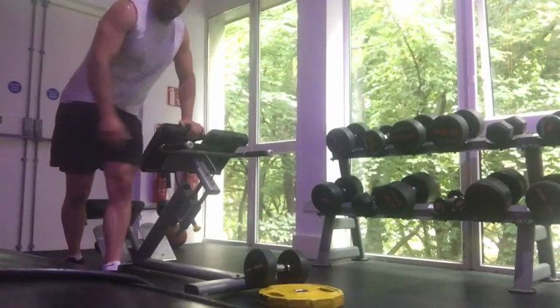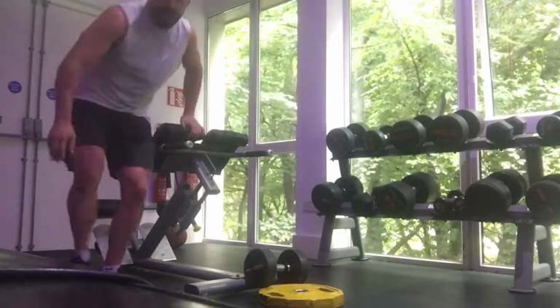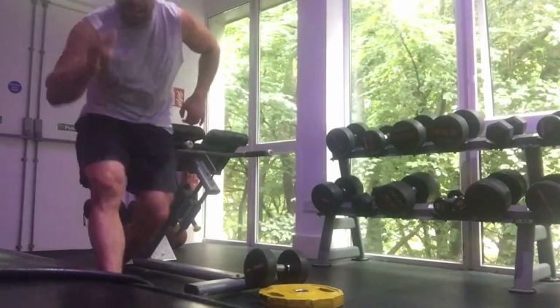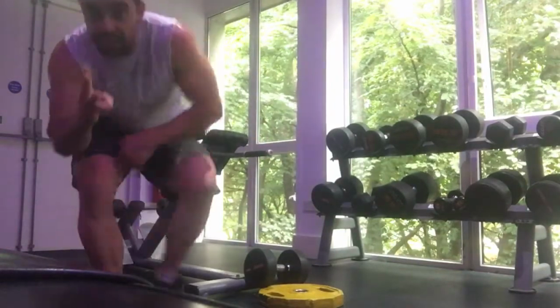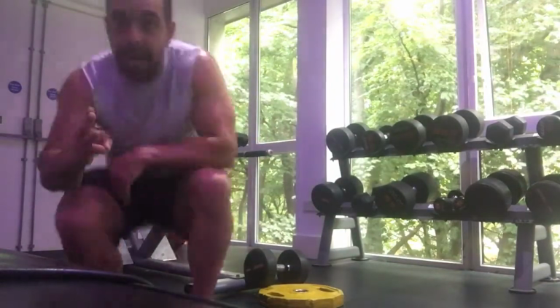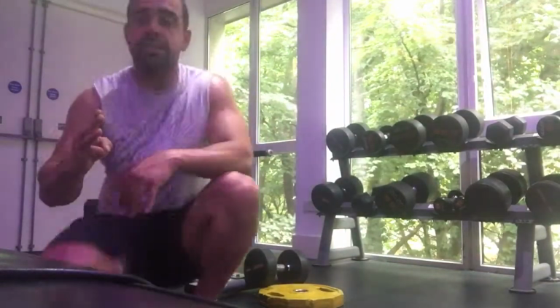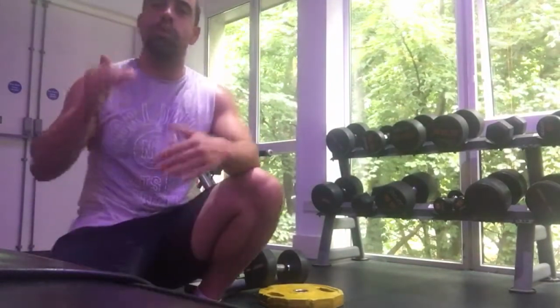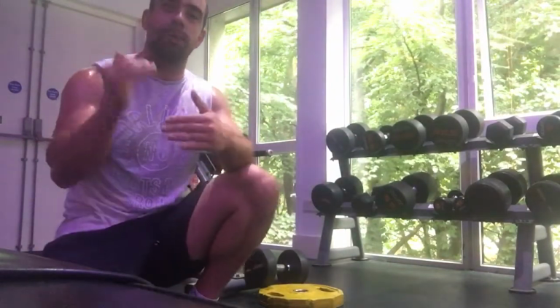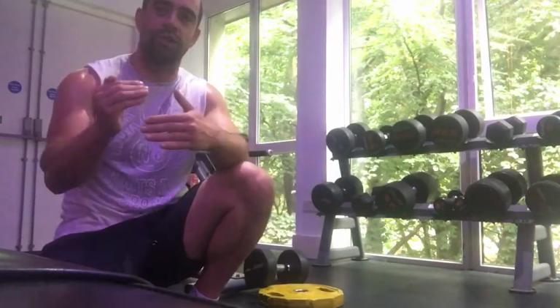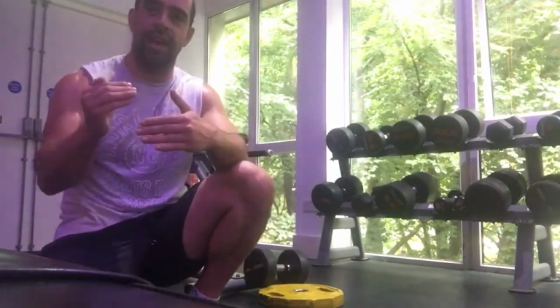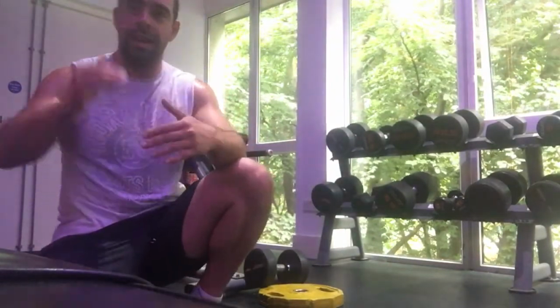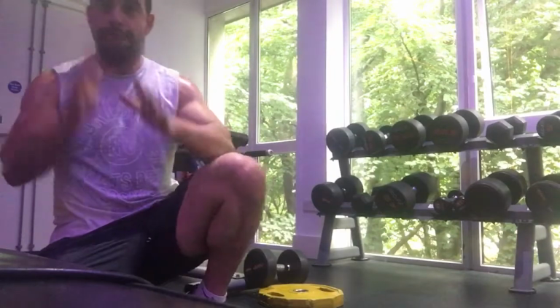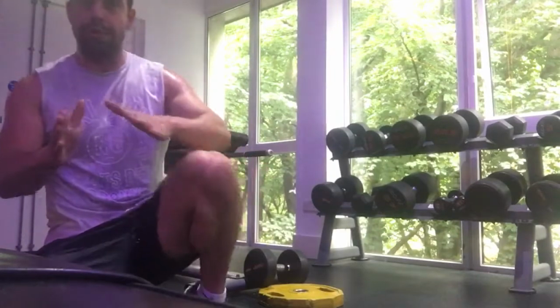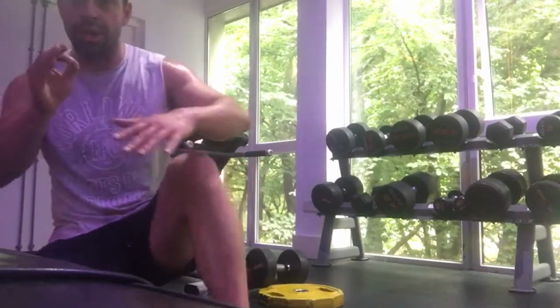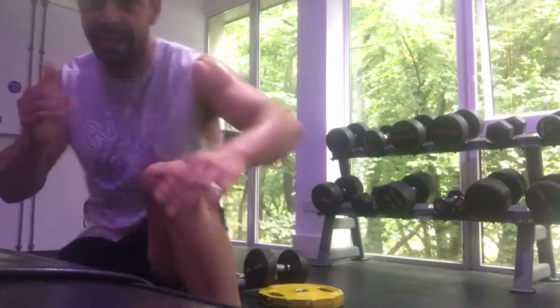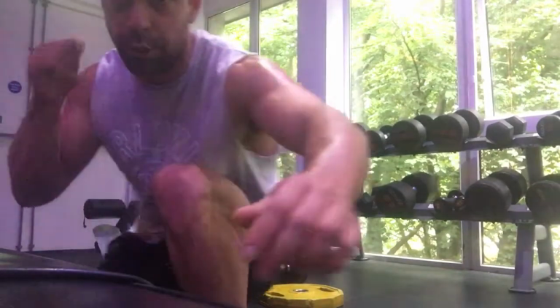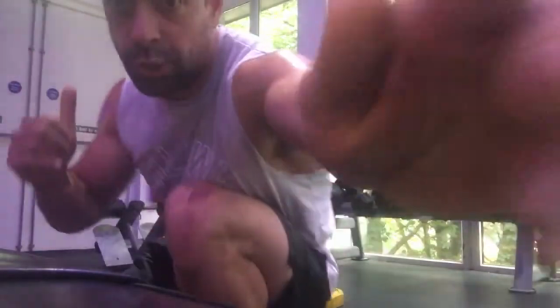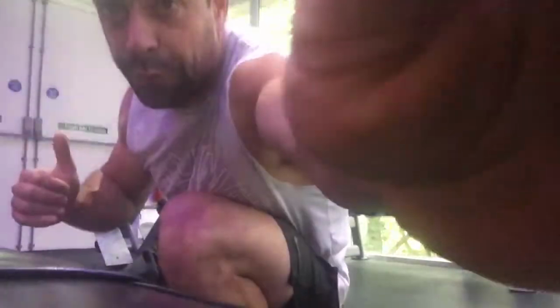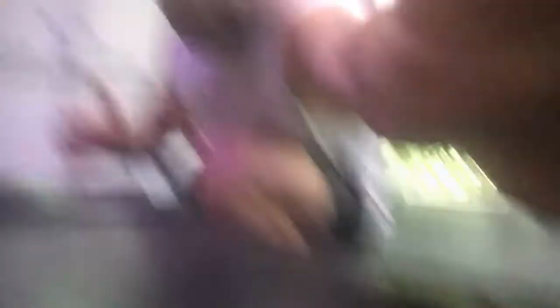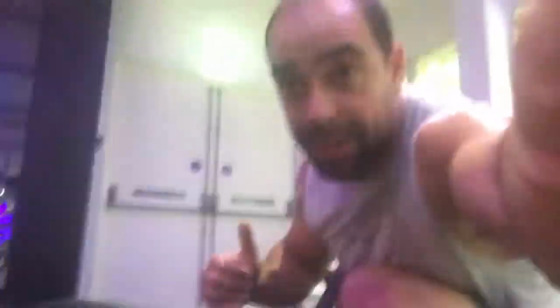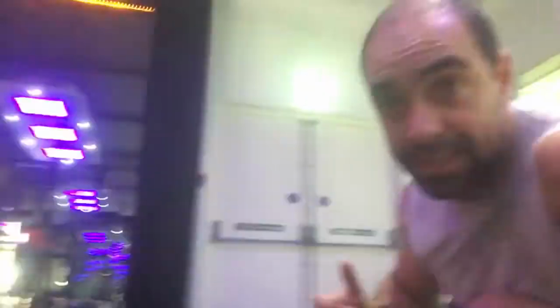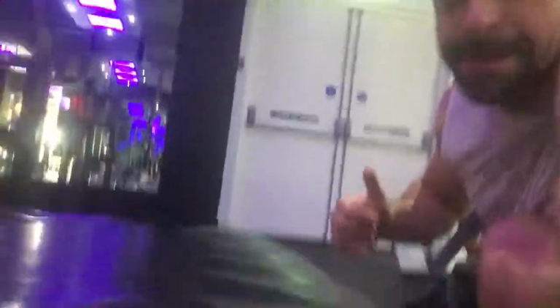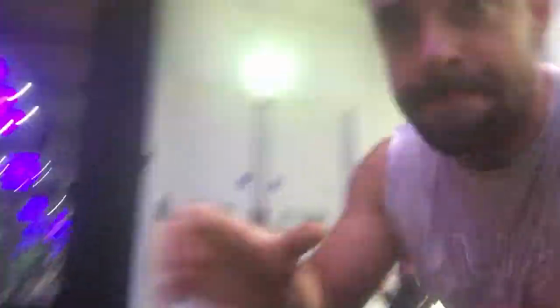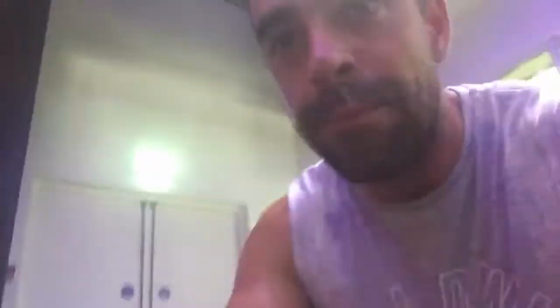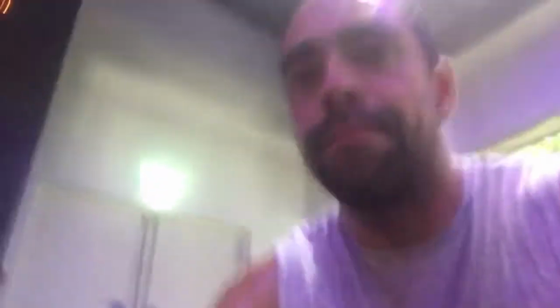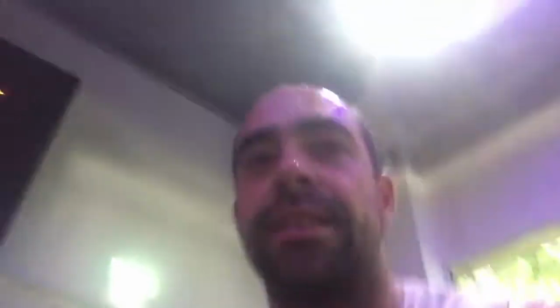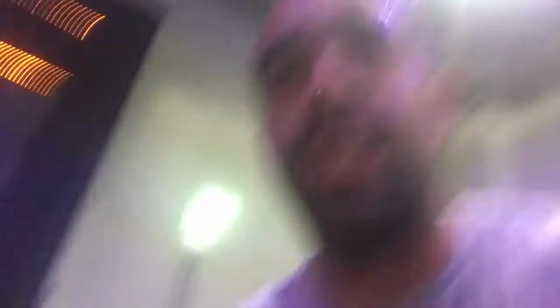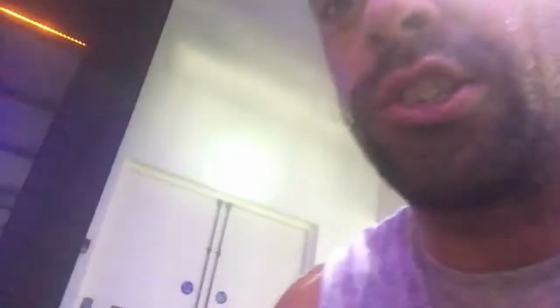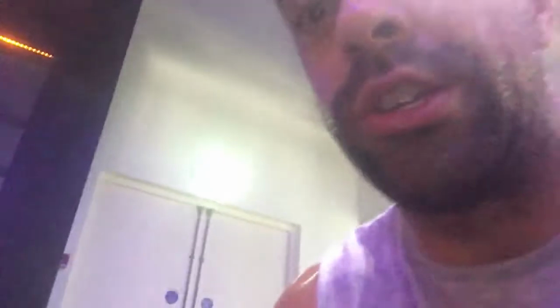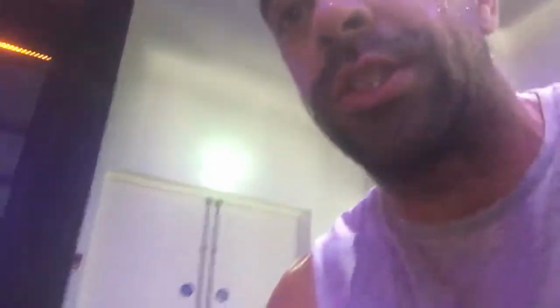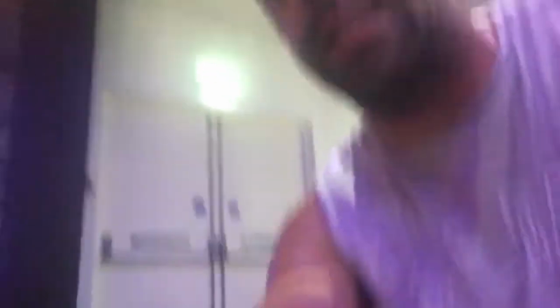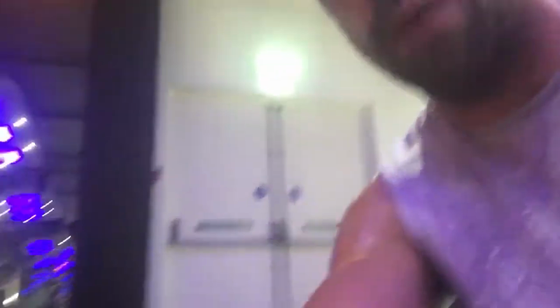Three exercises to work that posture chain back to back, no rest. First one is 45-degree back extension — squeeze two seconds at the top.